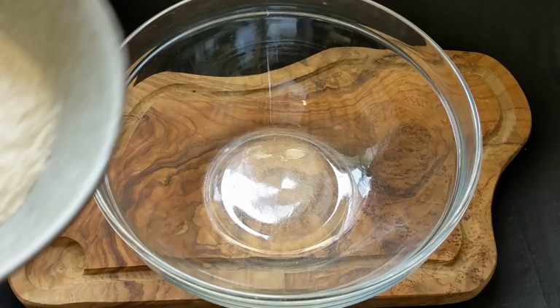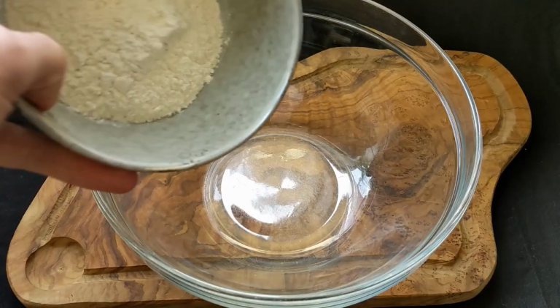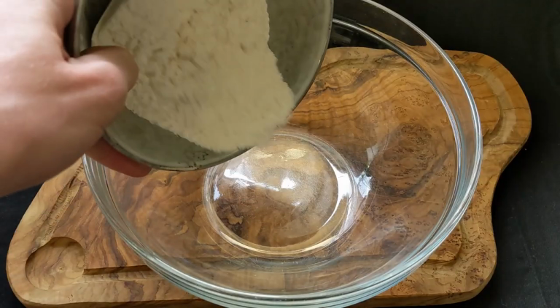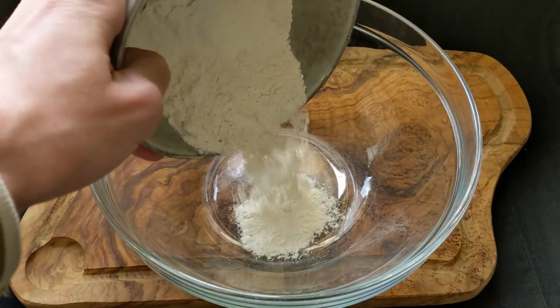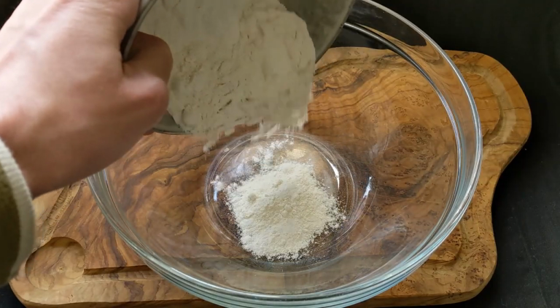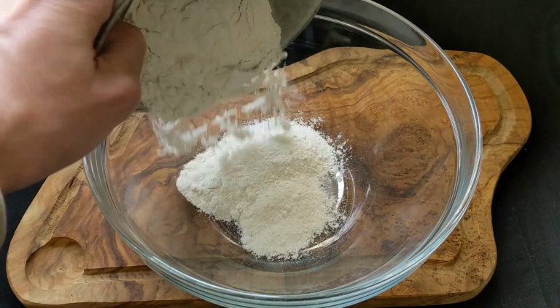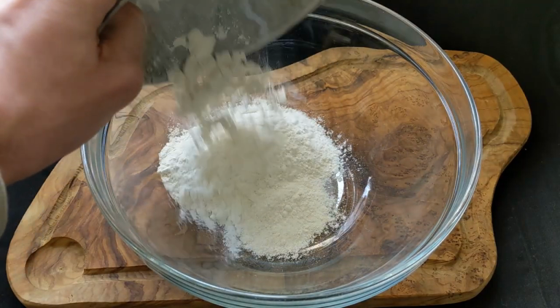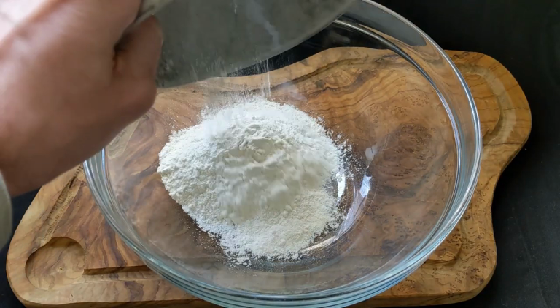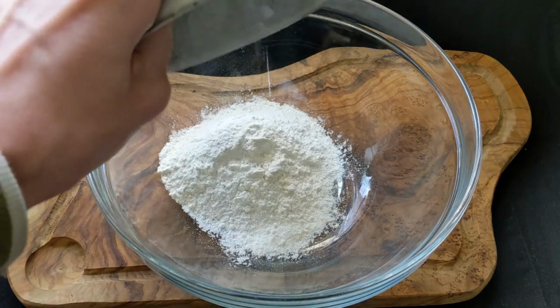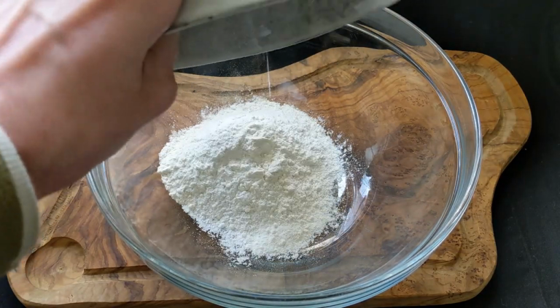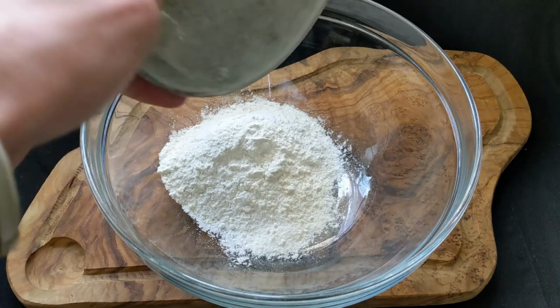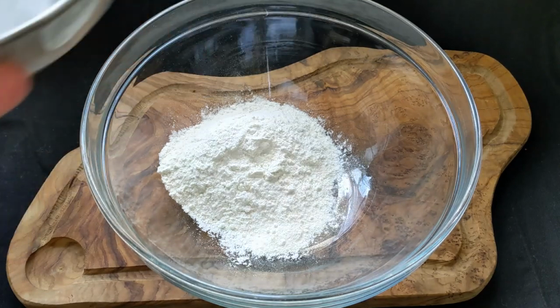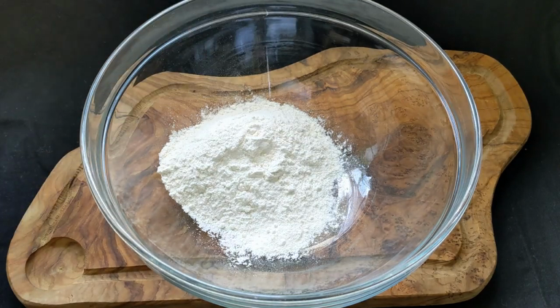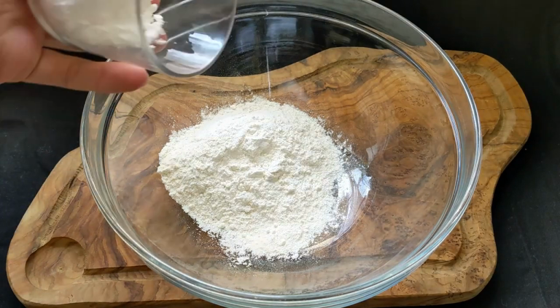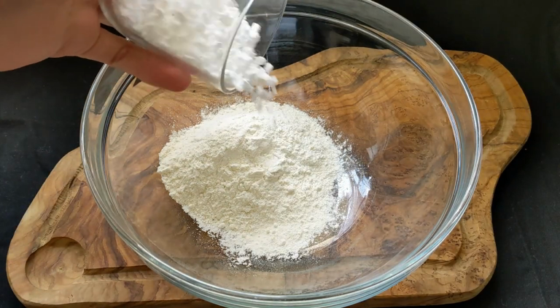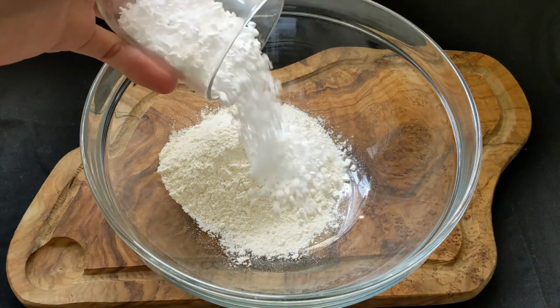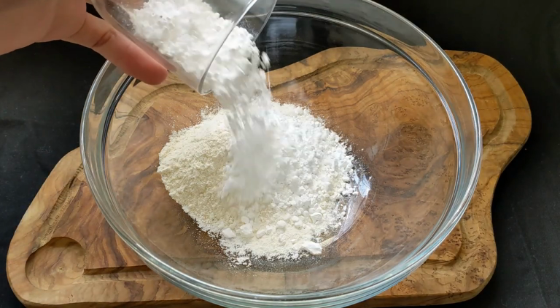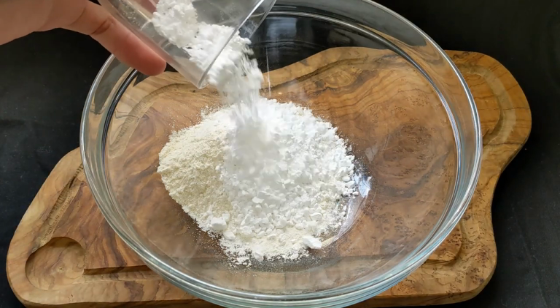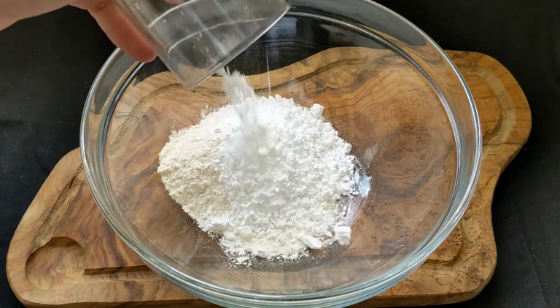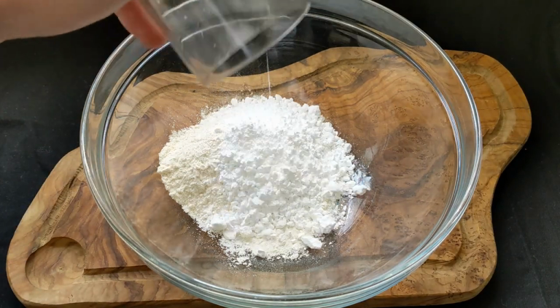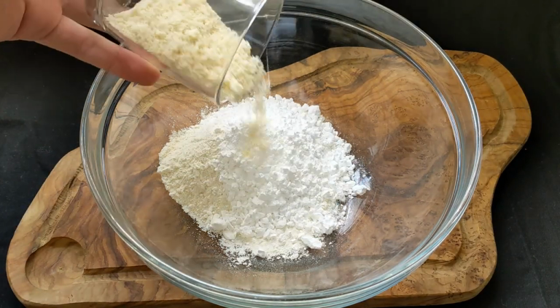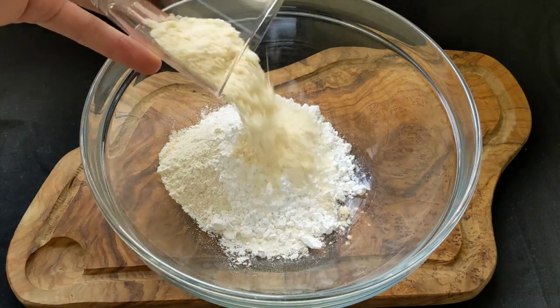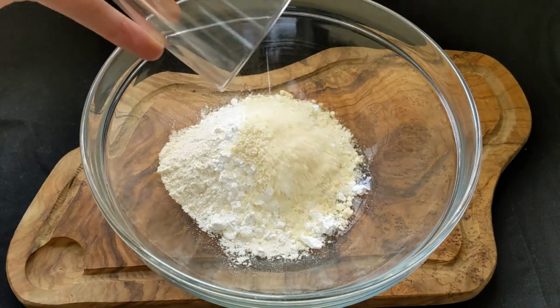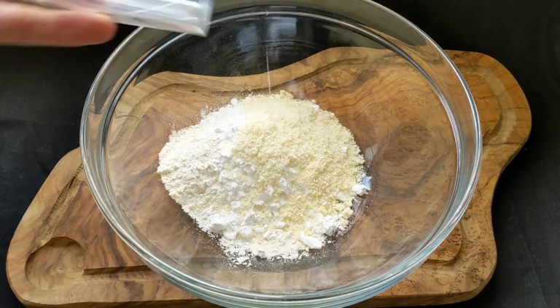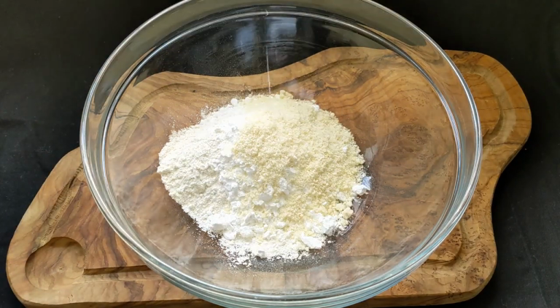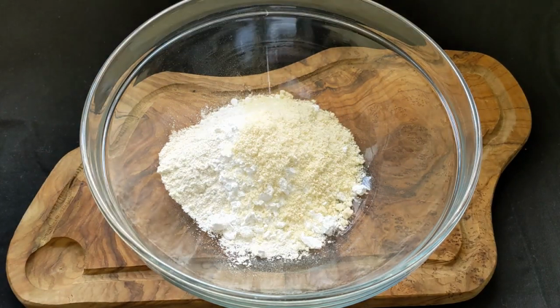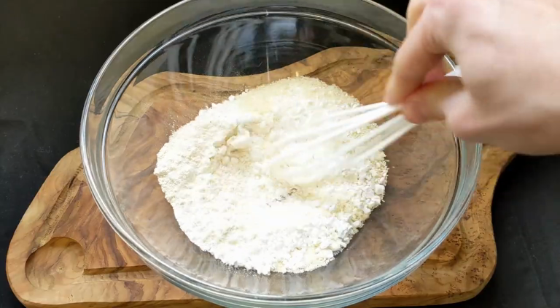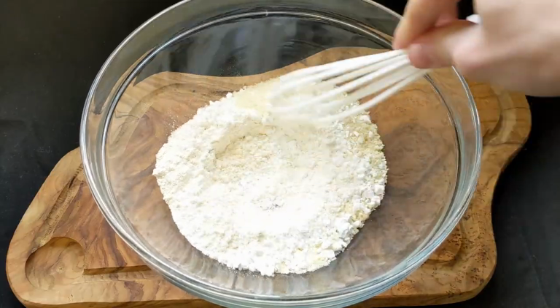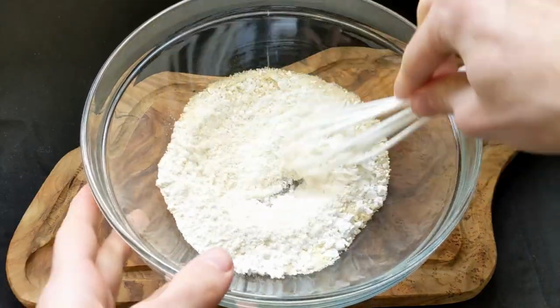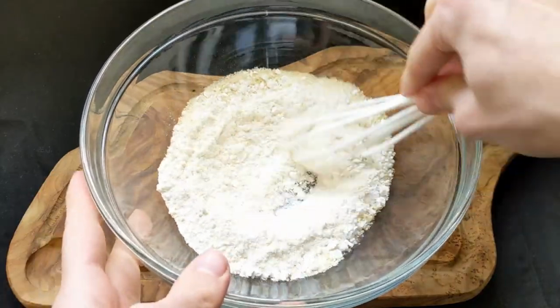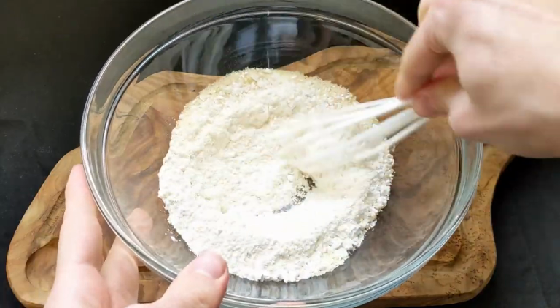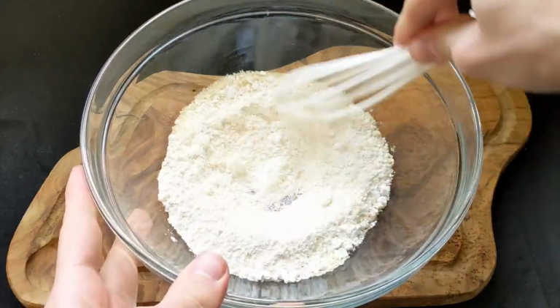For the tart dough I added 88 grams of all-purpose flour, 38 grams of icing sugar, and 13 grams of ground almond flour into a large bowl and whisked it together.